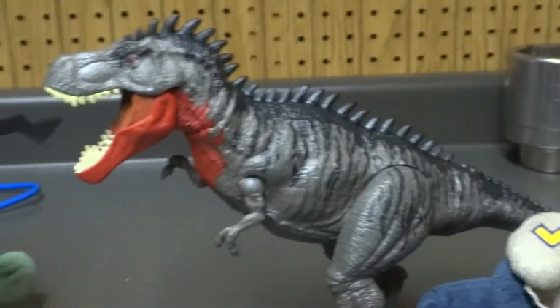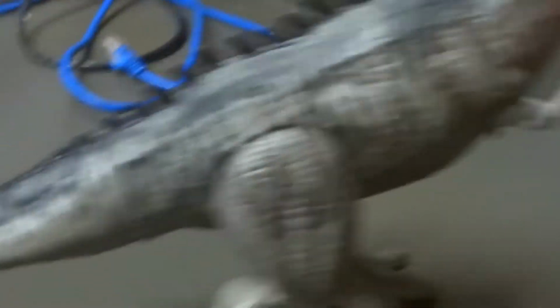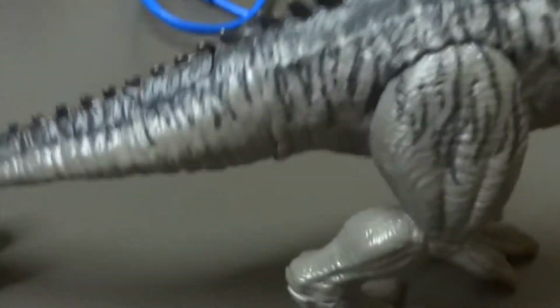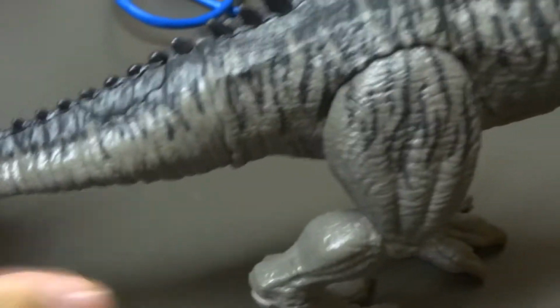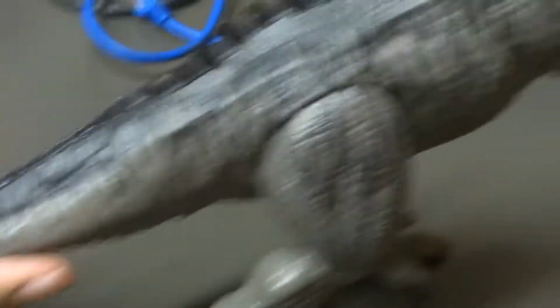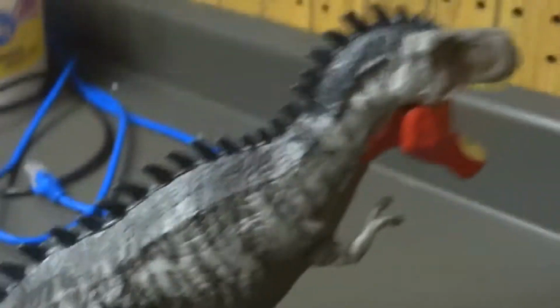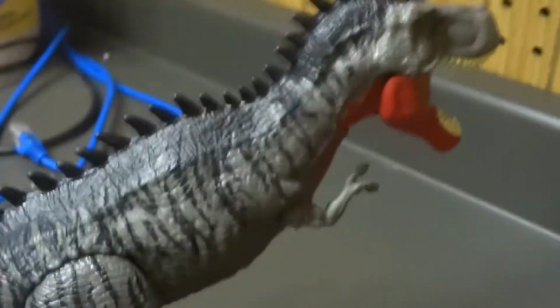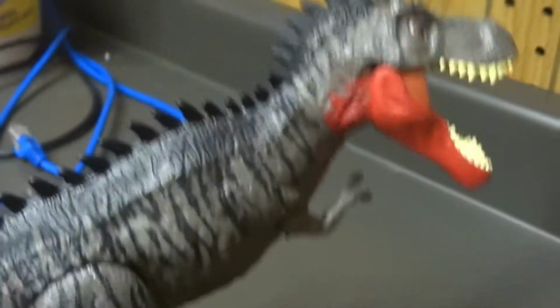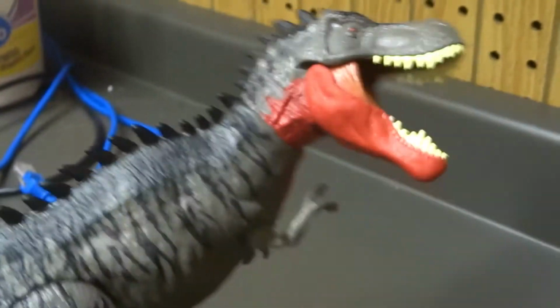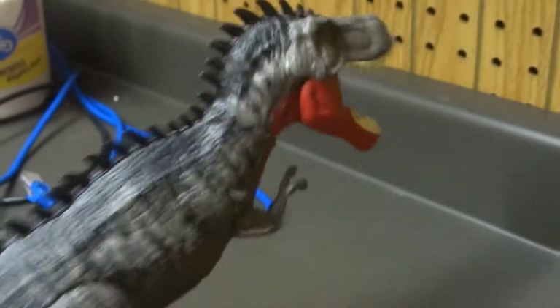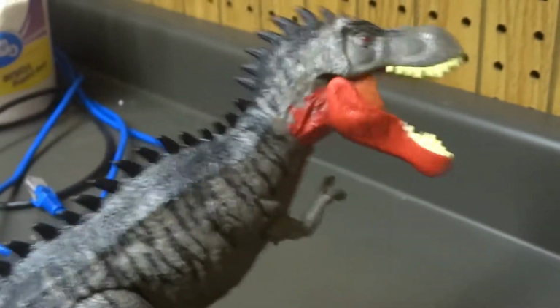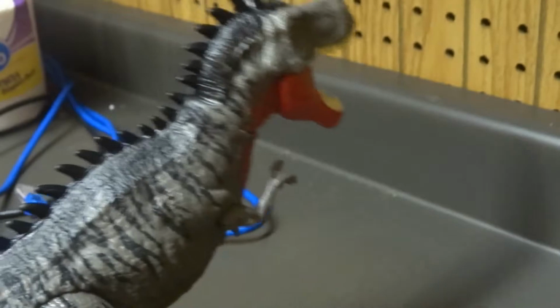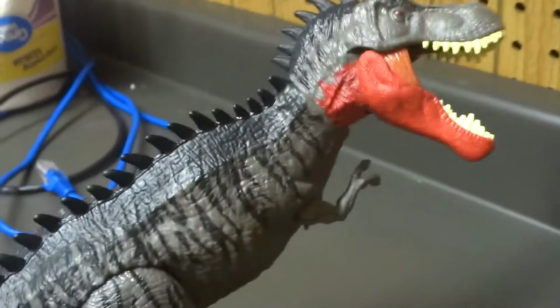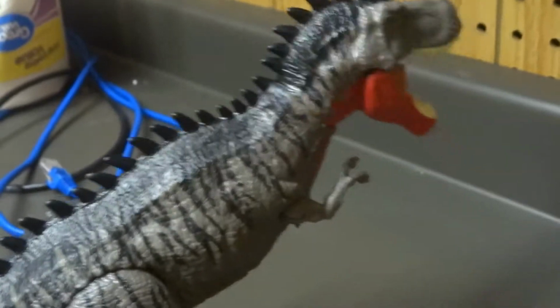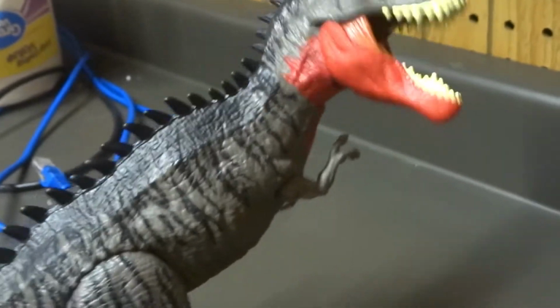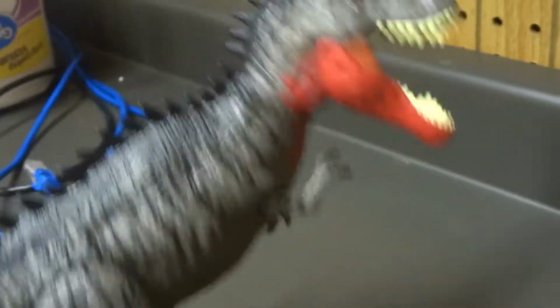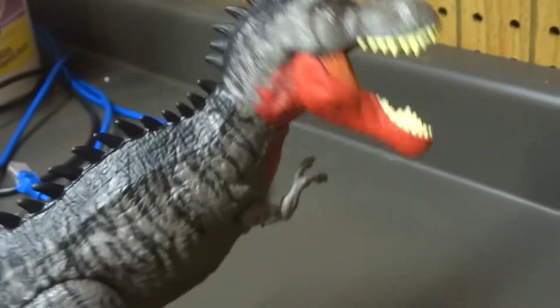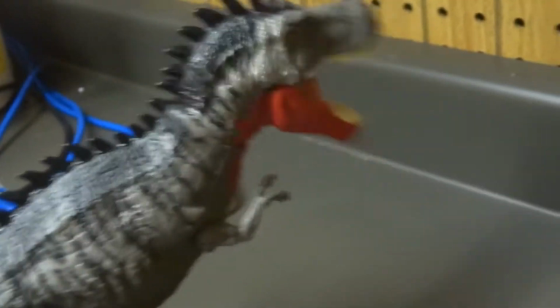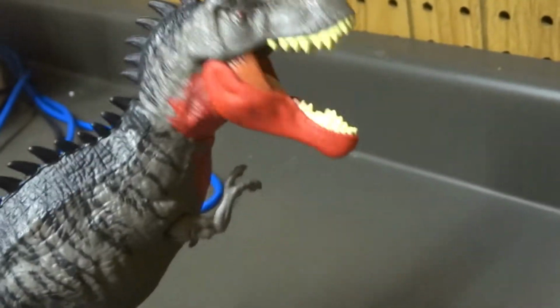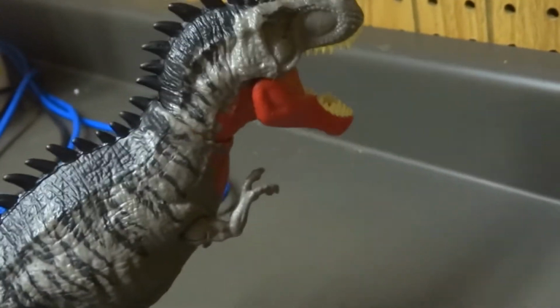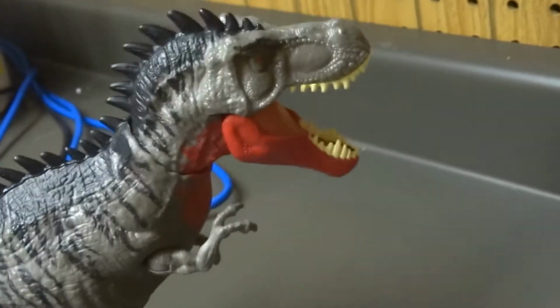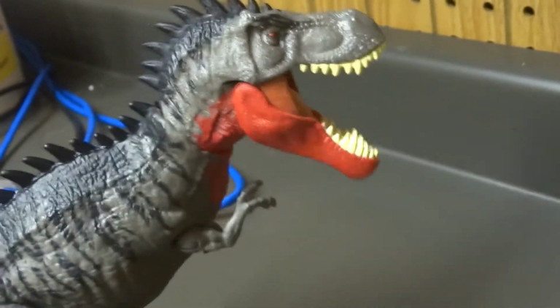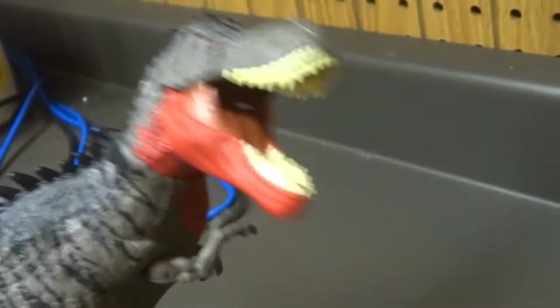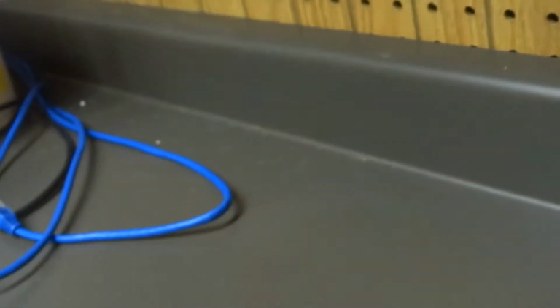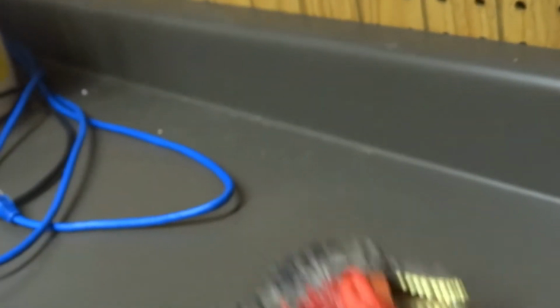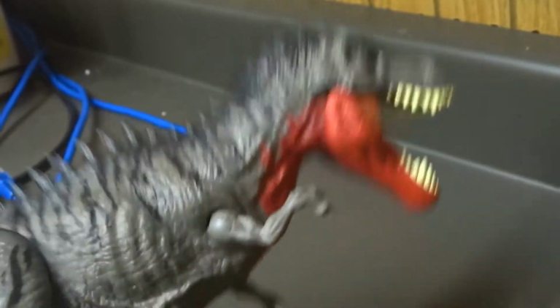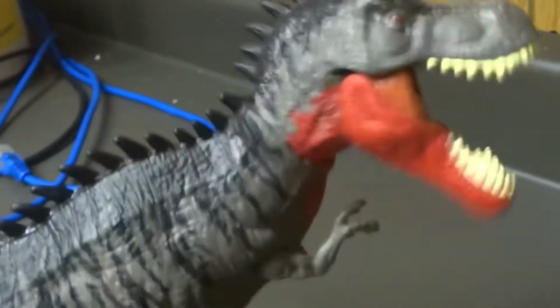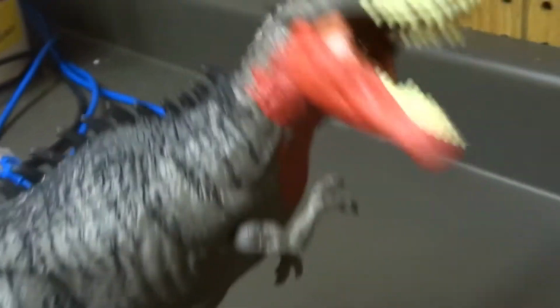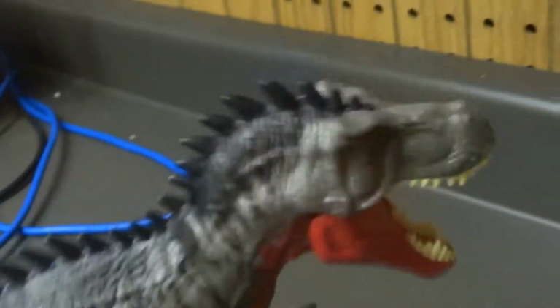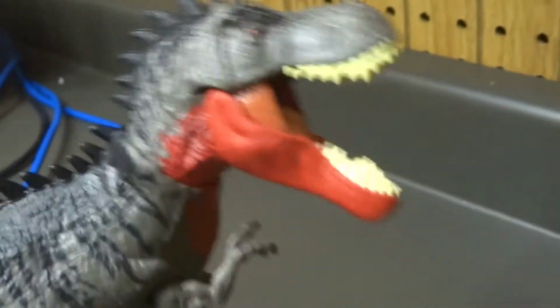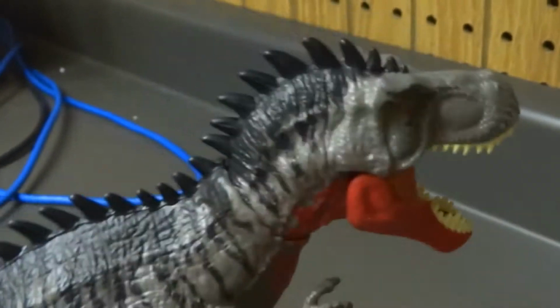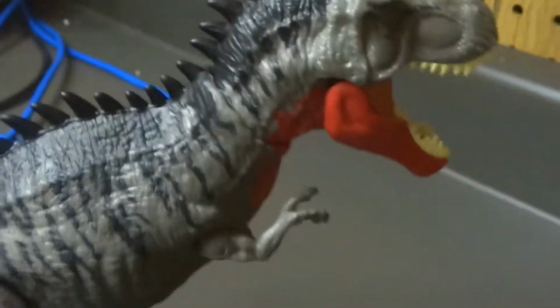So let's get a close feel on this guy. When you grab his tail here and you turn it, his face will move. So it's like he's doing a dab or something. That's a really interesting and really nice thing.